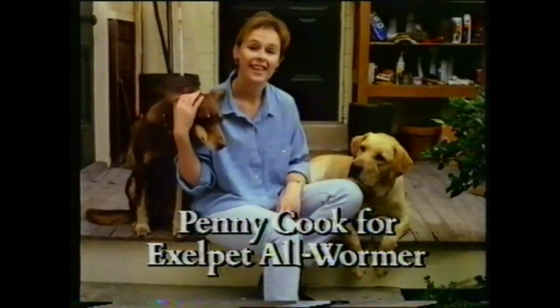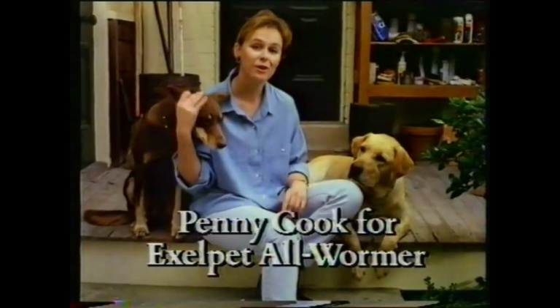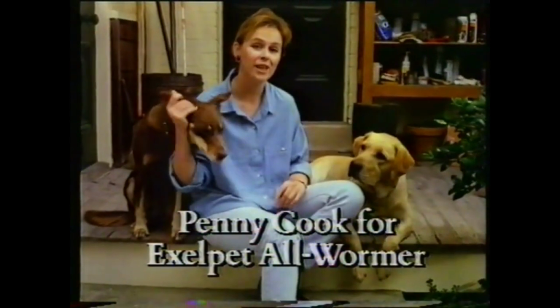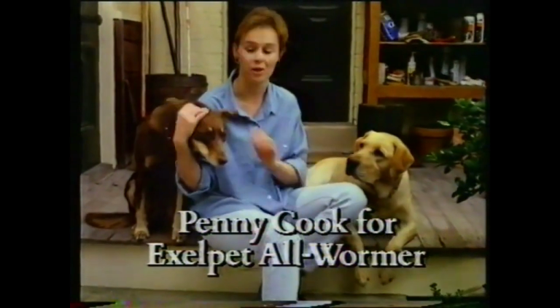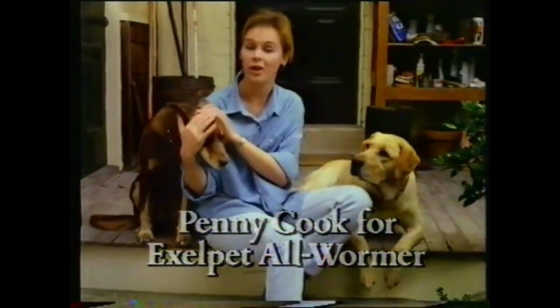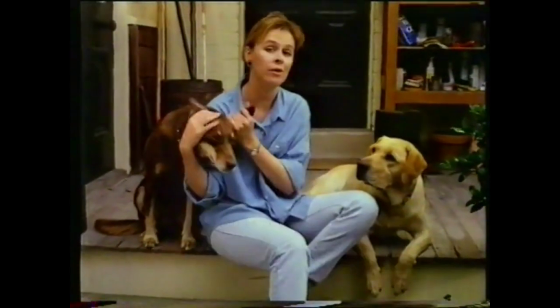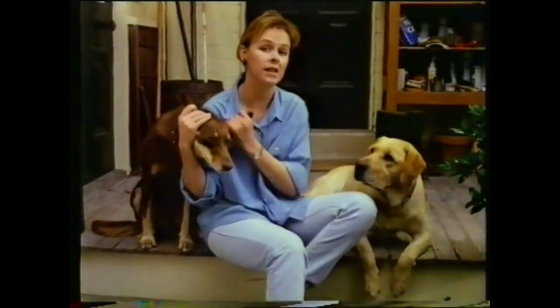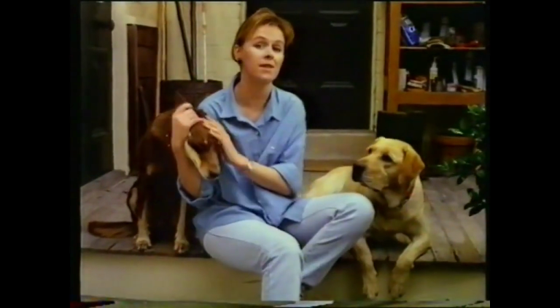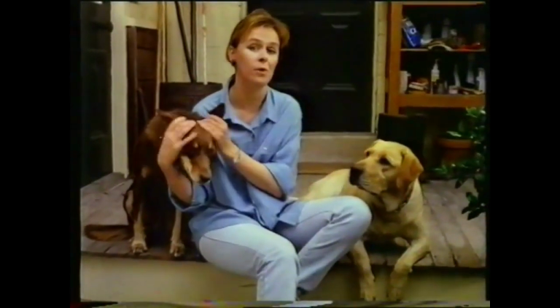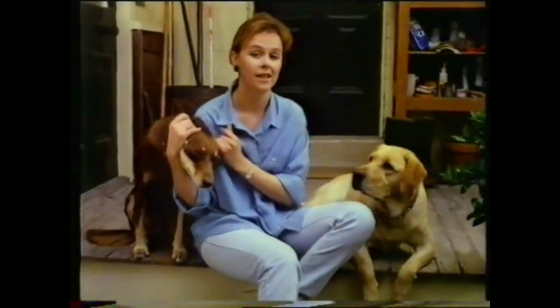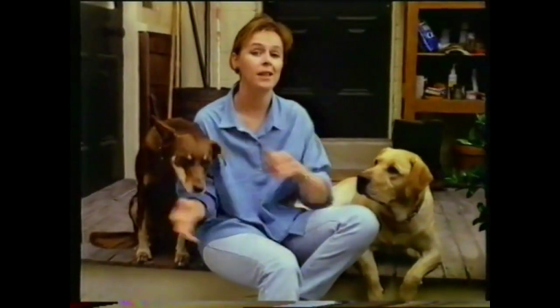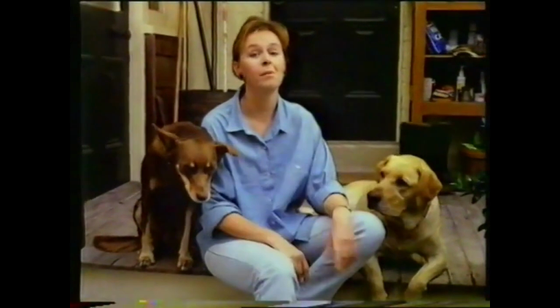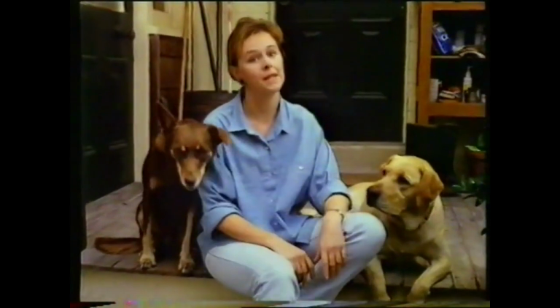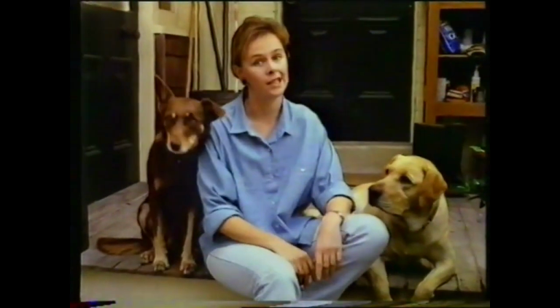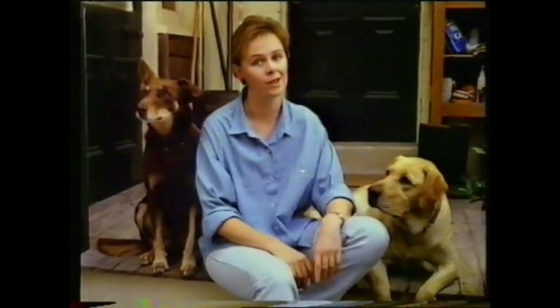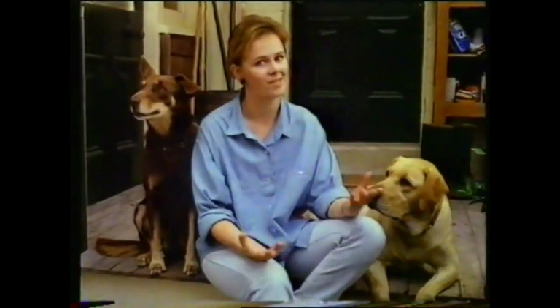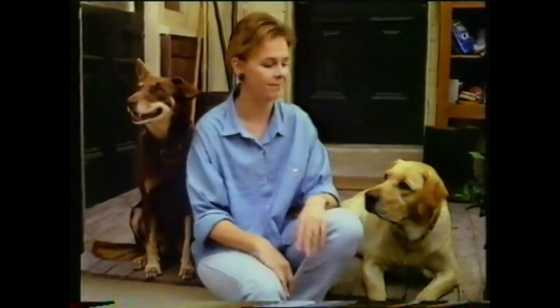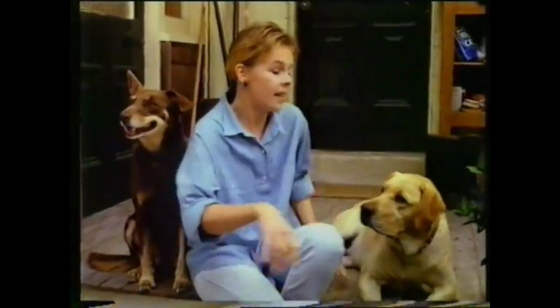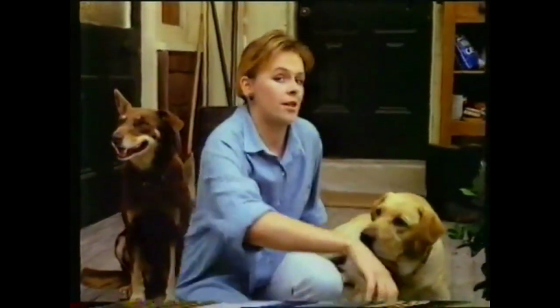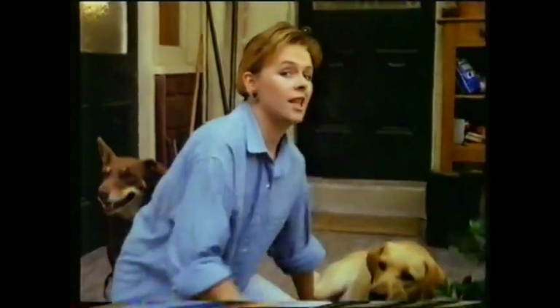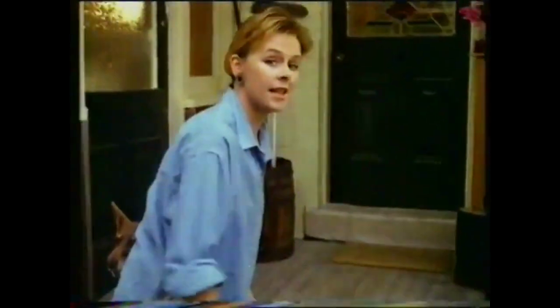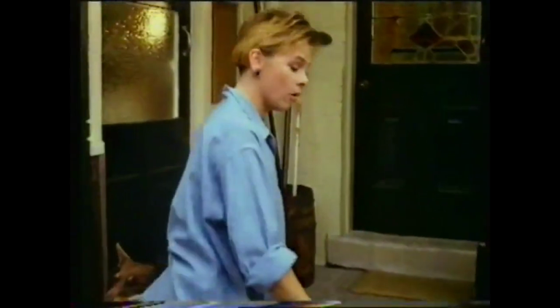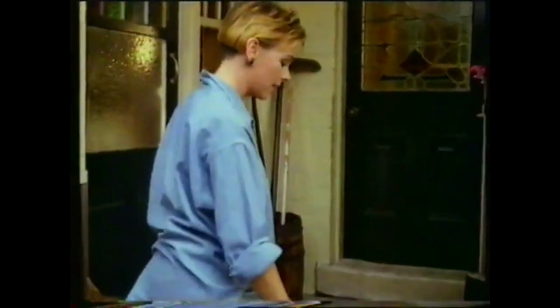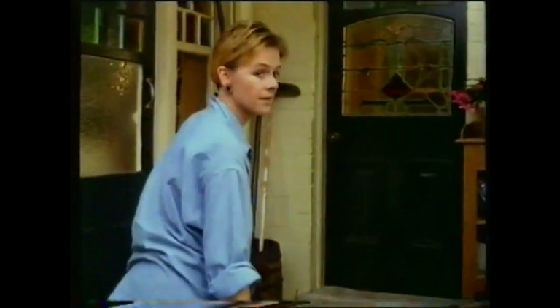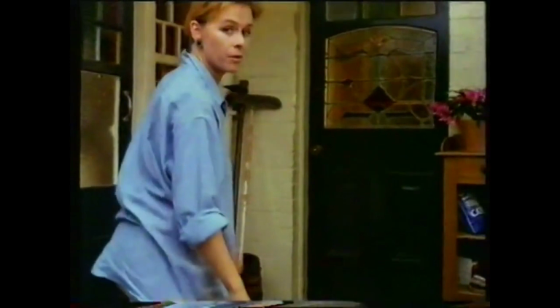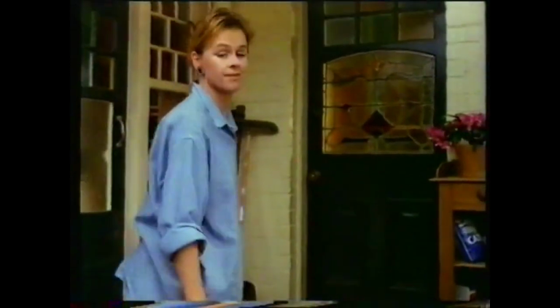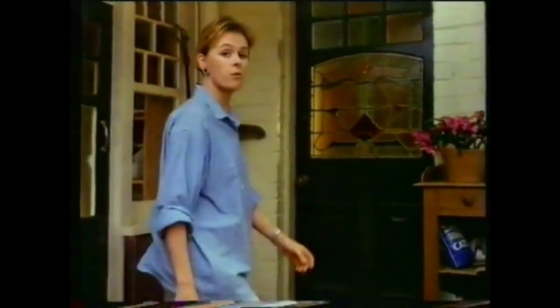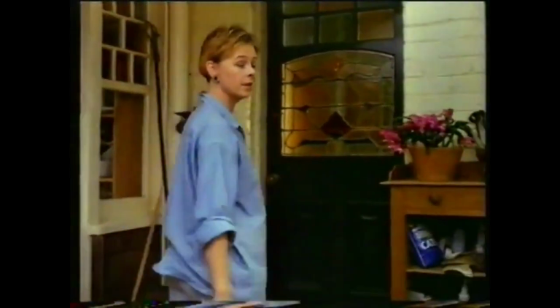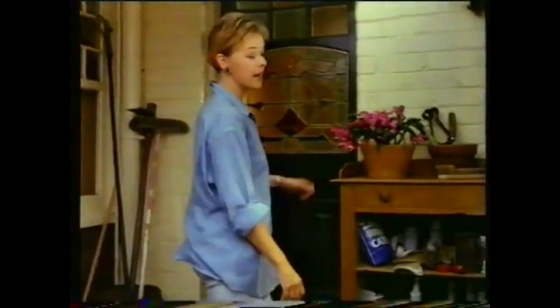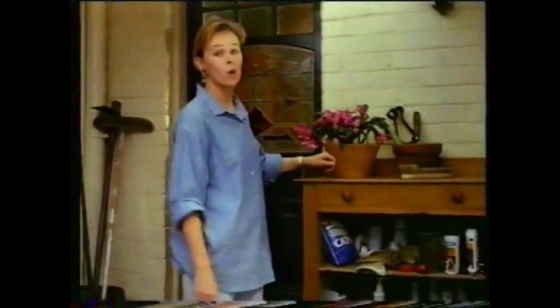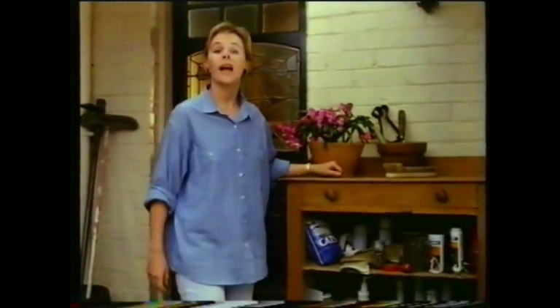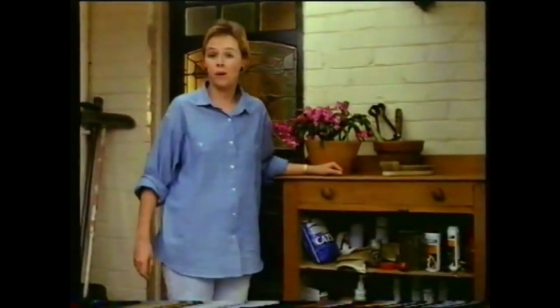If you're treating your dog for only two or three types of stomach worms, then you're probably mistreating your dog. Sorry. But the truth is, there are four major types of stomach worms: round, tape, hook and whip.